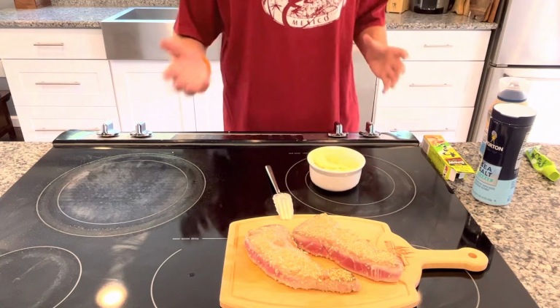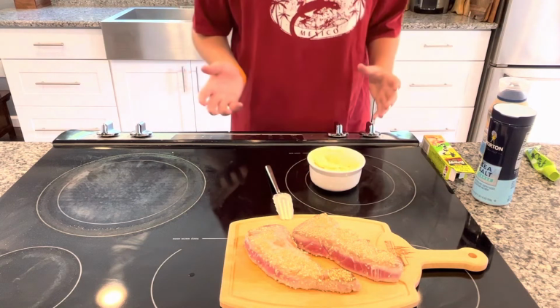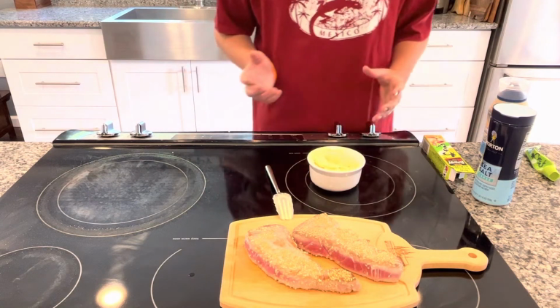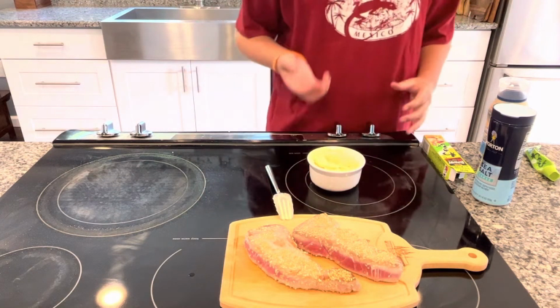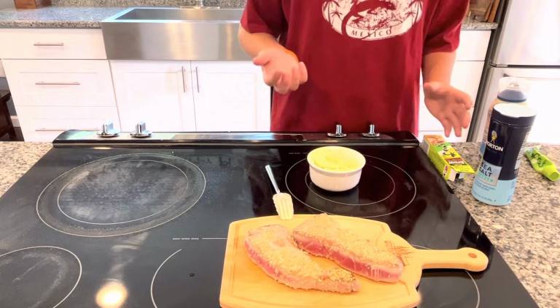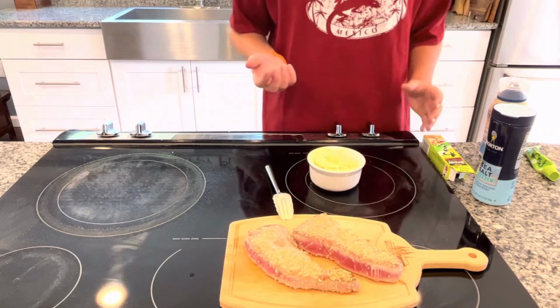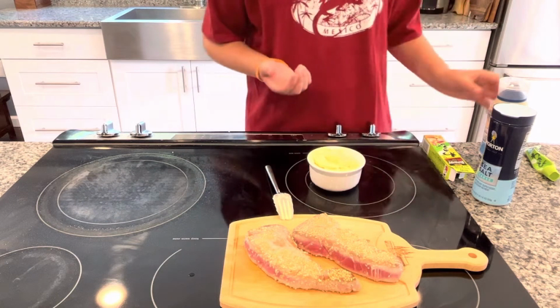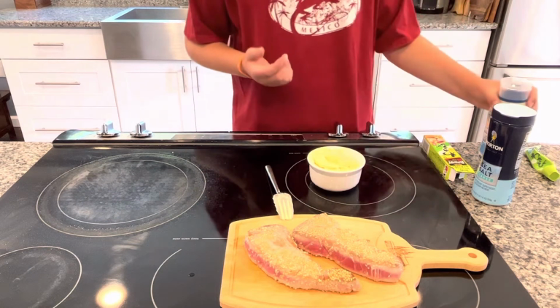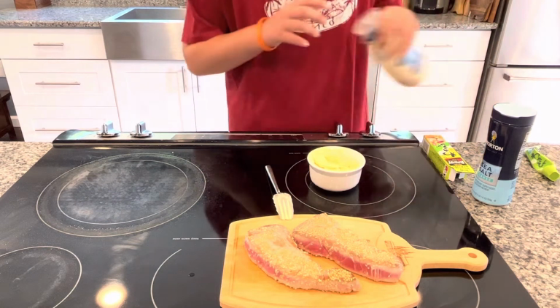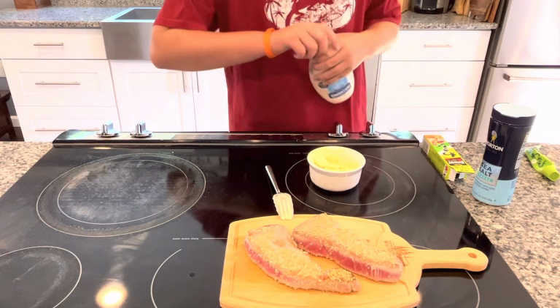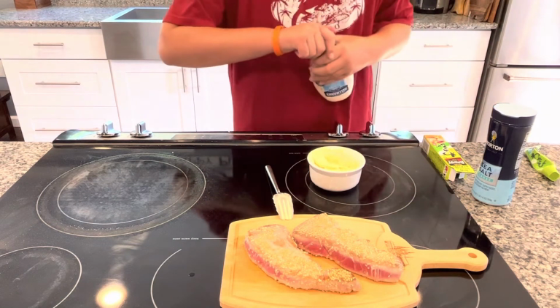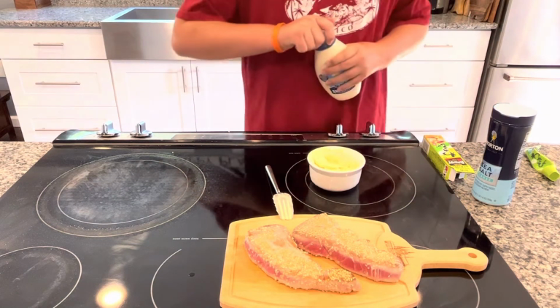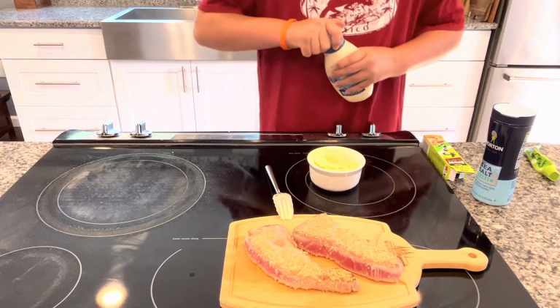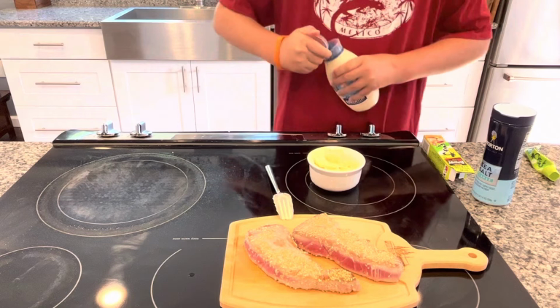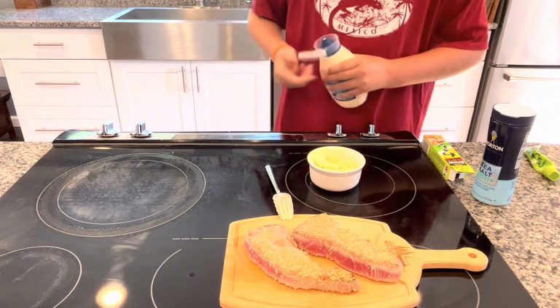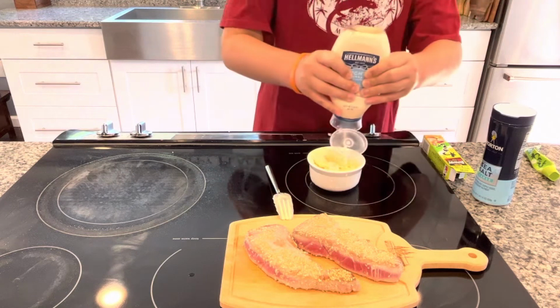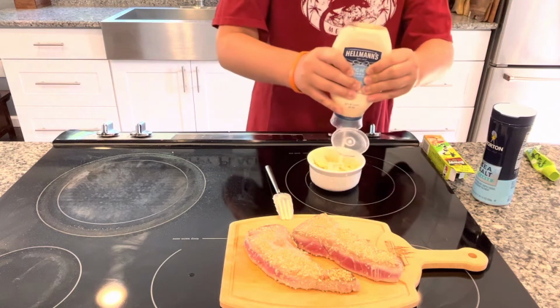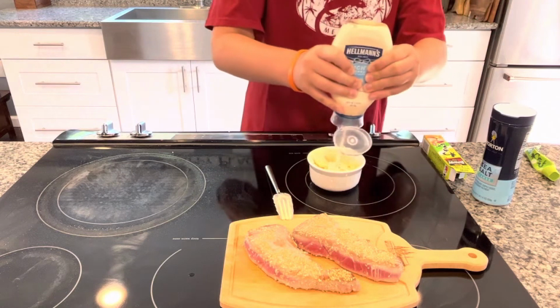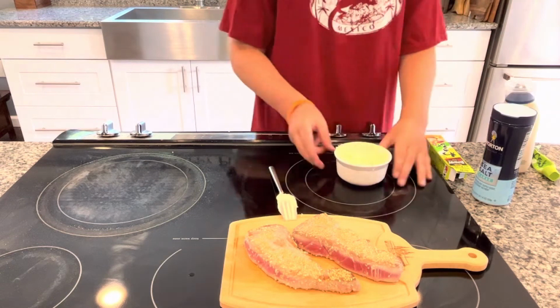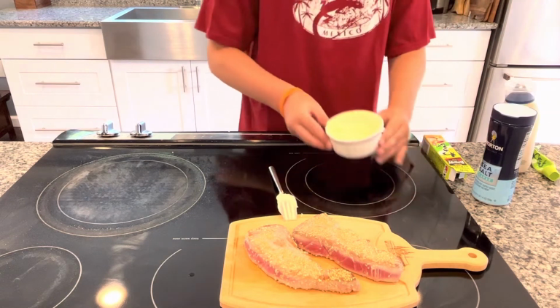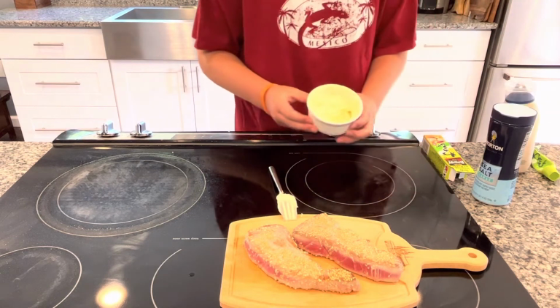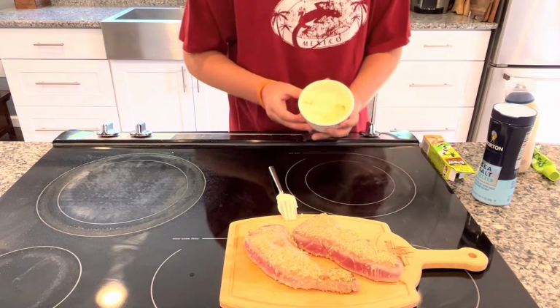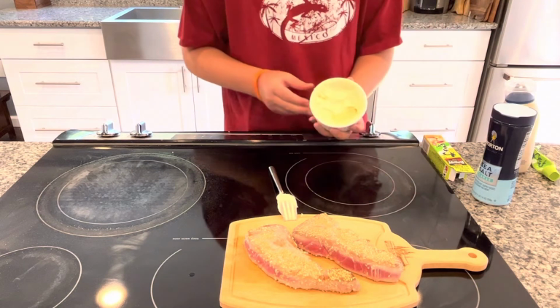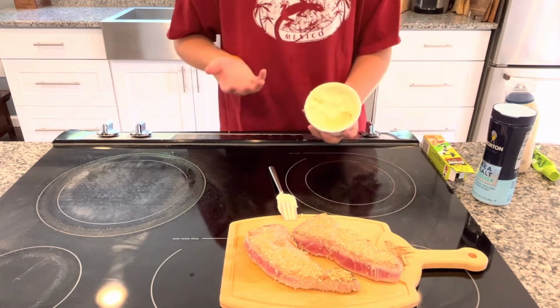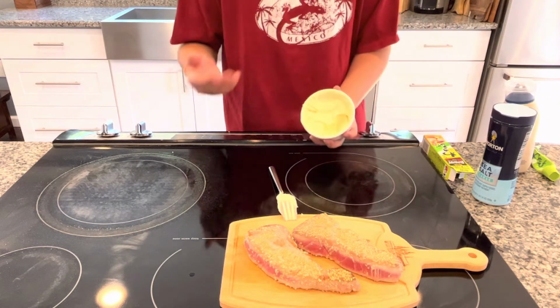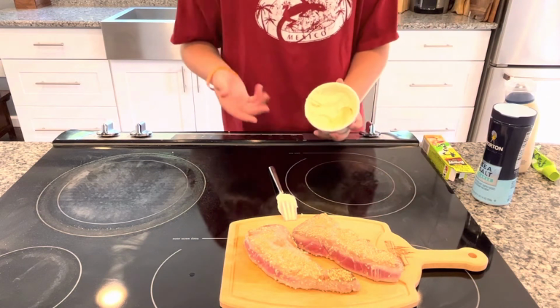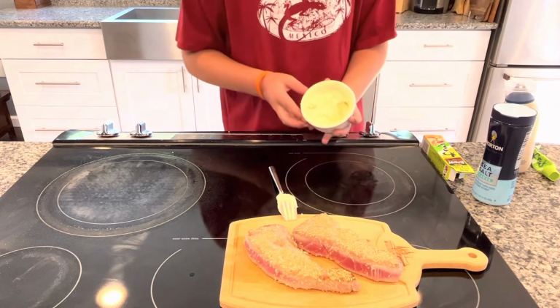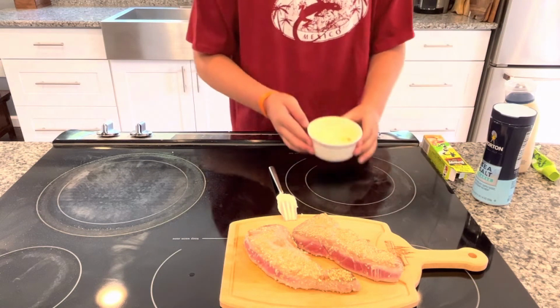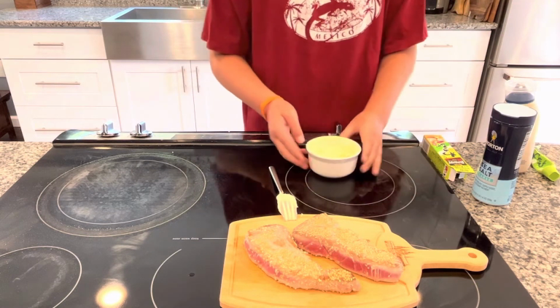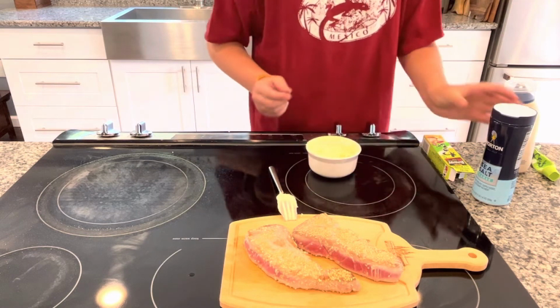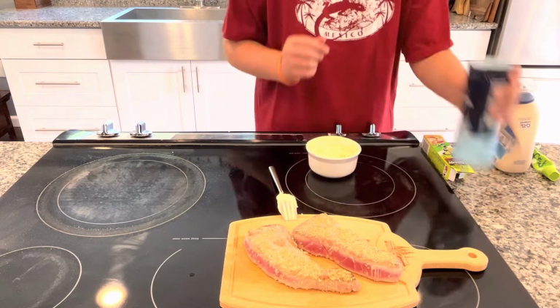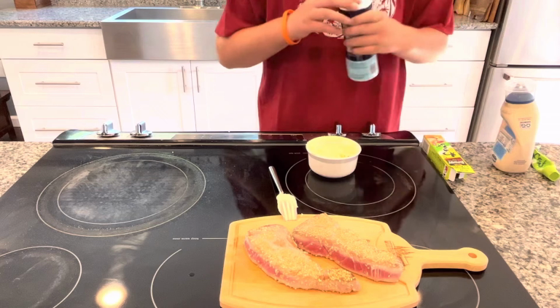After tasting that, I definitely went too strong on the wasabi, so I'm going to go in with some more mayo. Now that I've found the right balance of wasabi and mayo, I'm going to go in with some flaky salt.